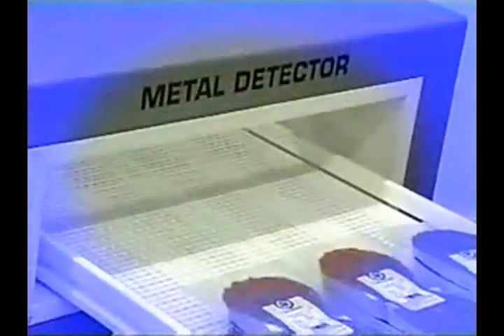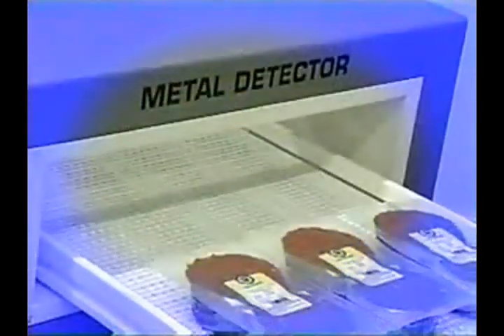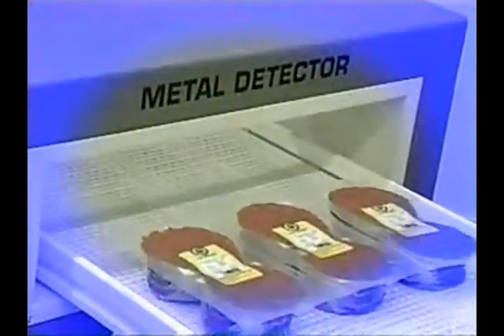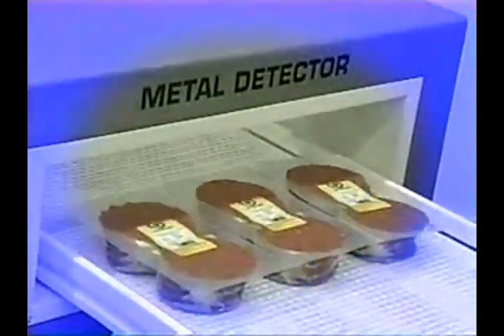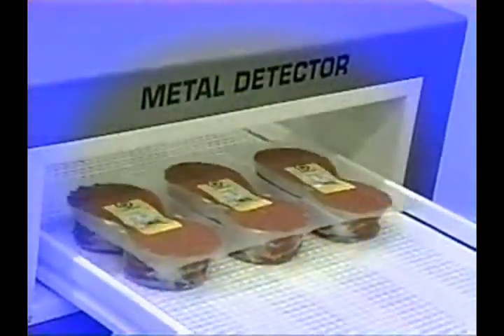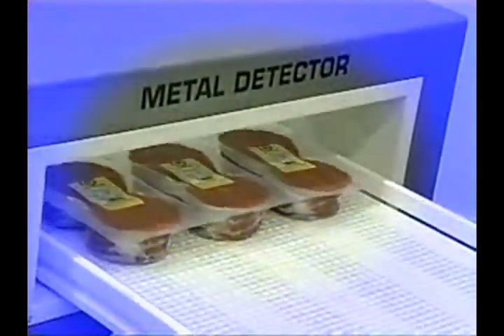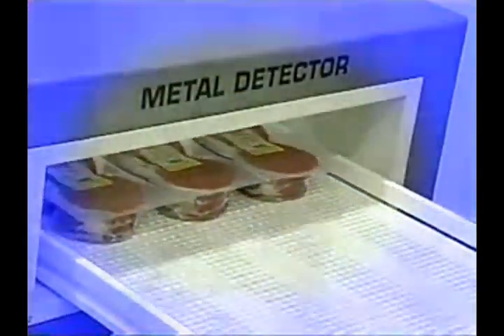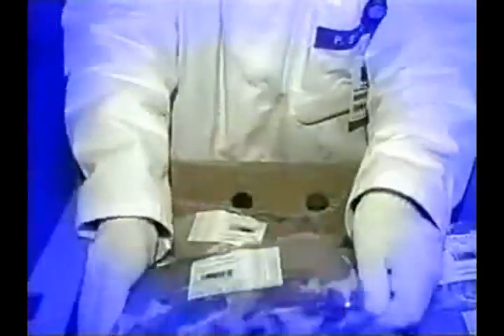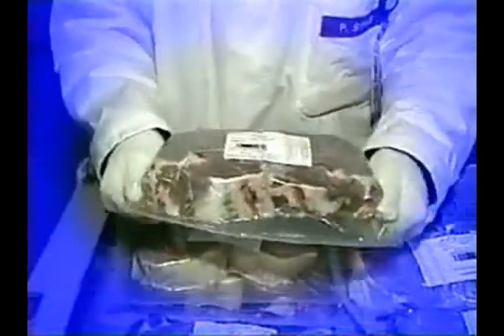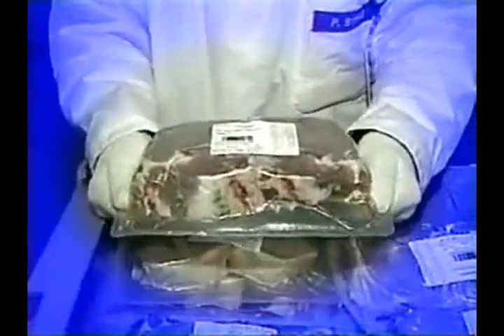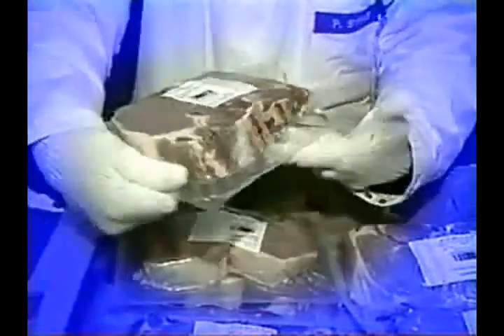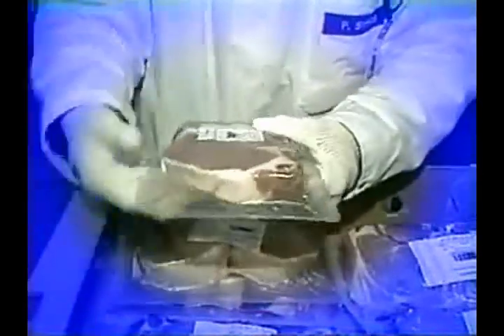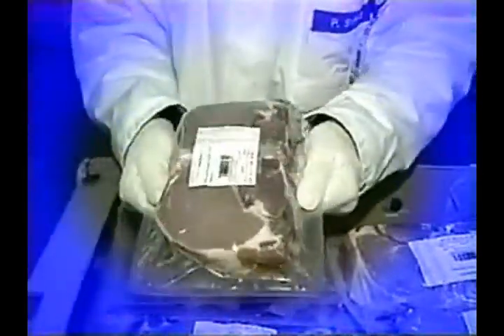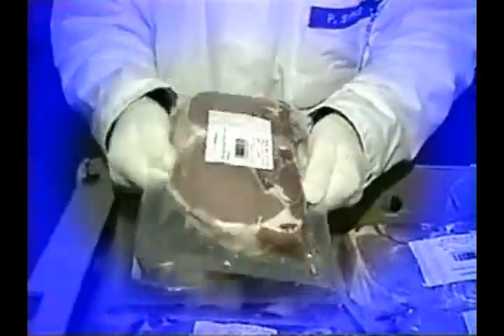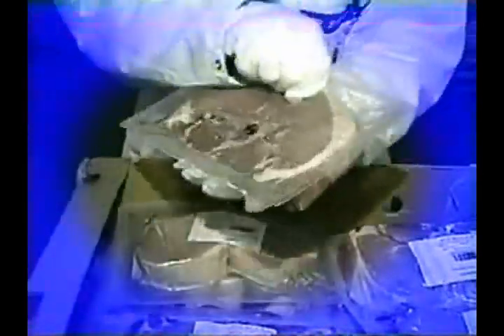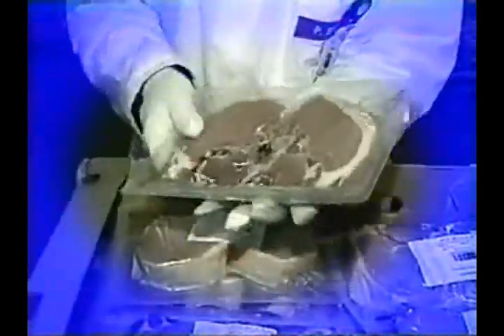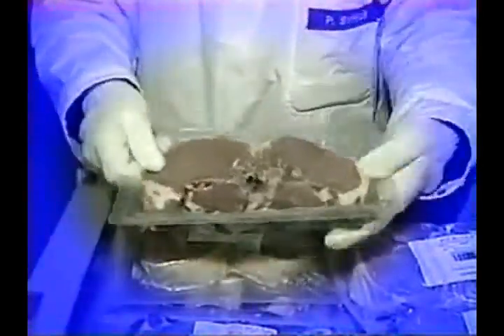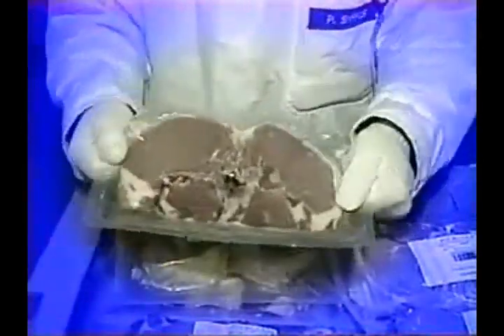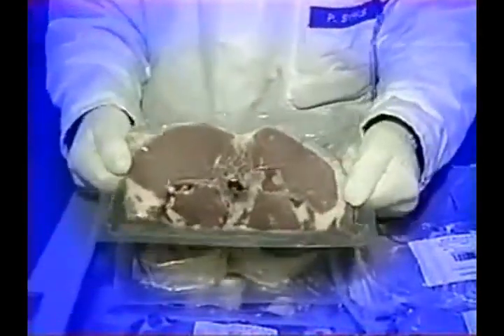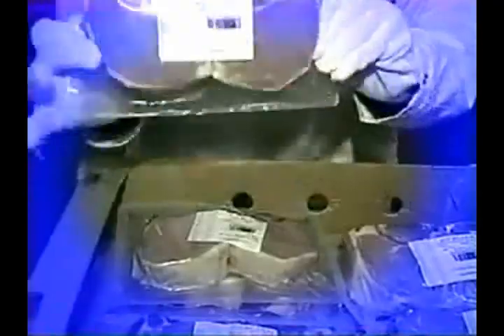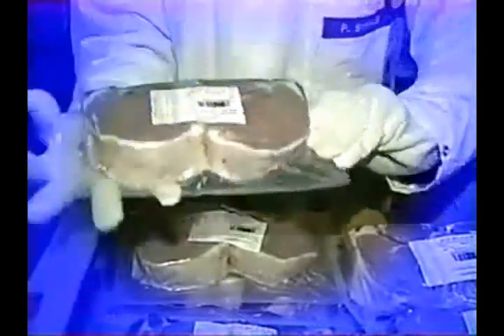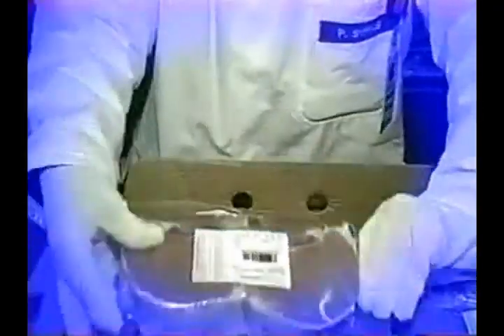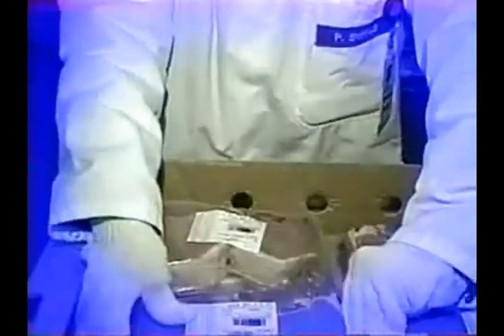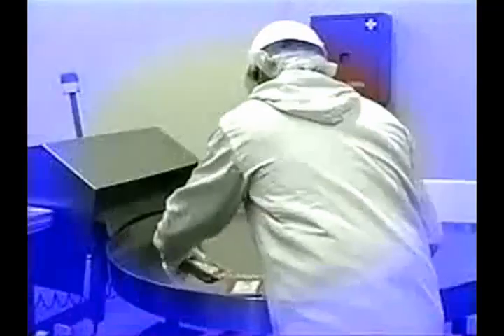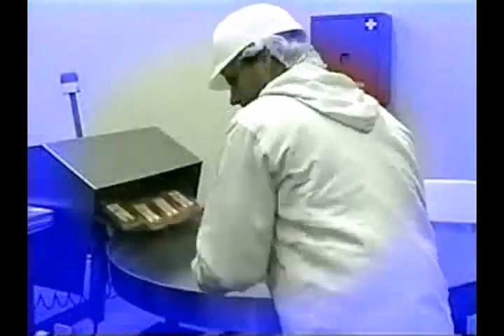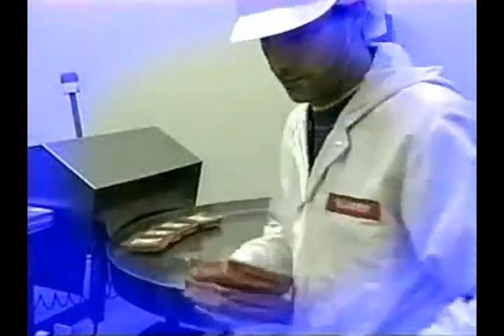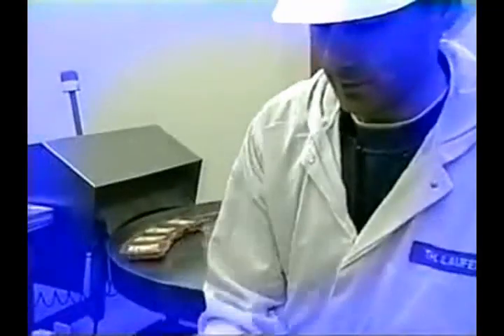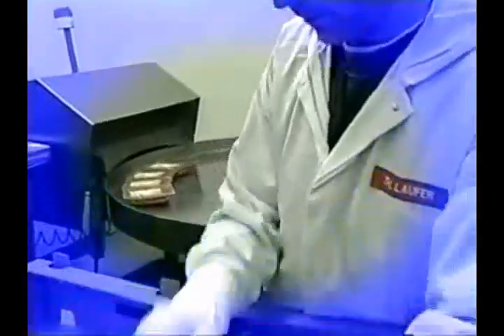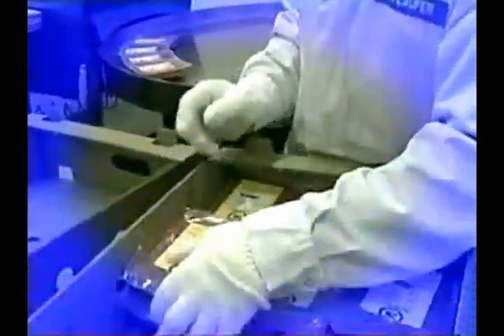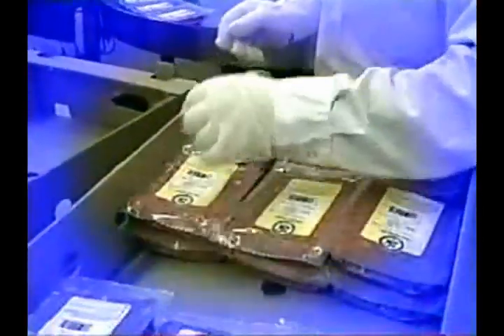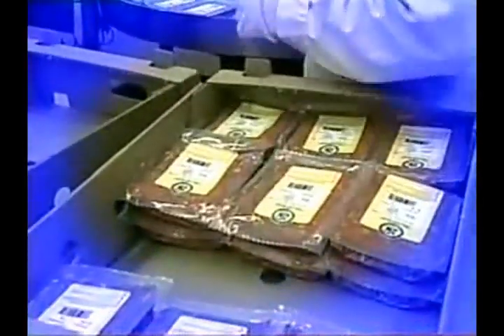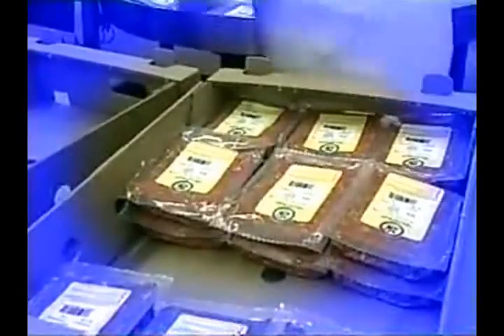Maintaining highly sanitary conditions and sealing in this sturdy, airless, leak-free package extends the shelf life enough that all but our most remote commissaries can make fresh, never-frozen meats available every day in a wide variety of choices.